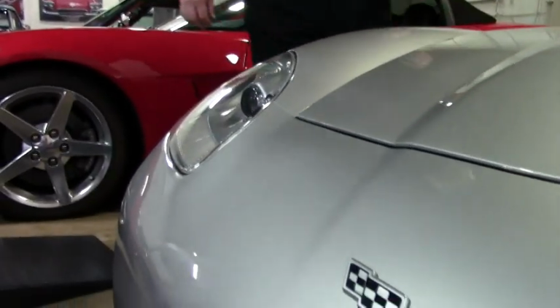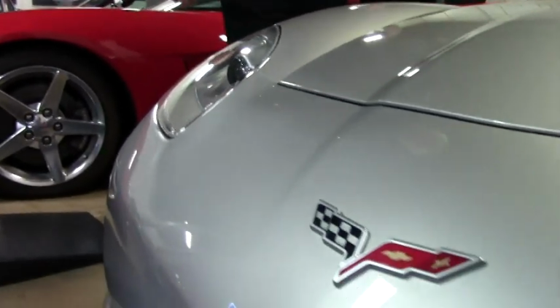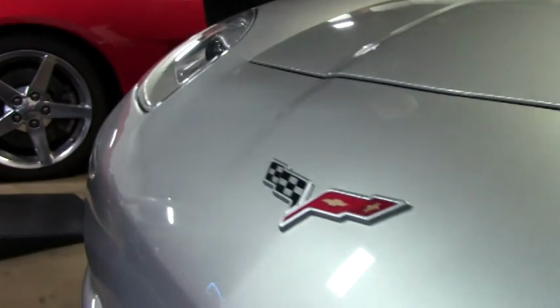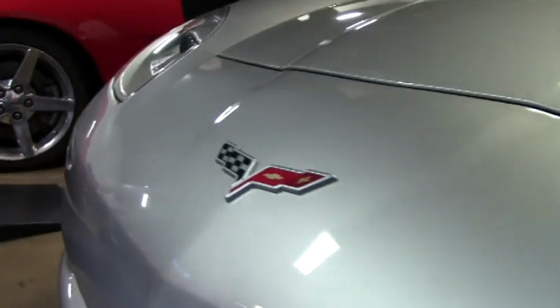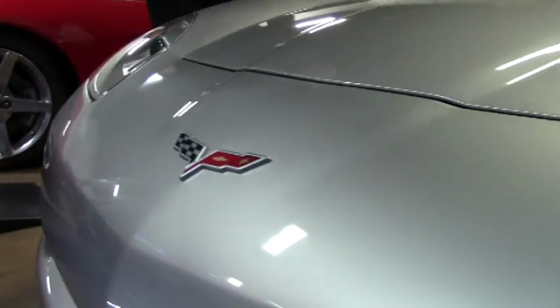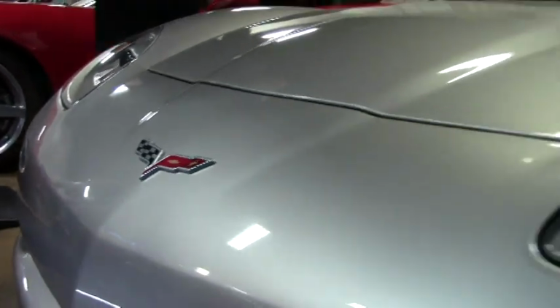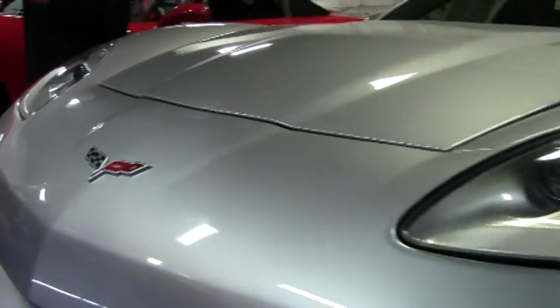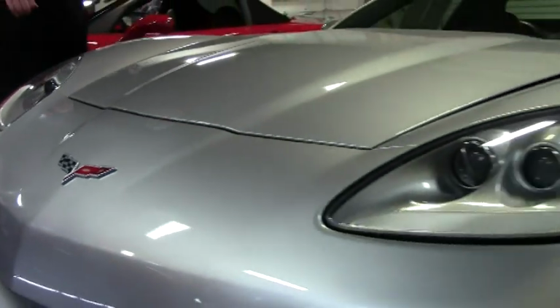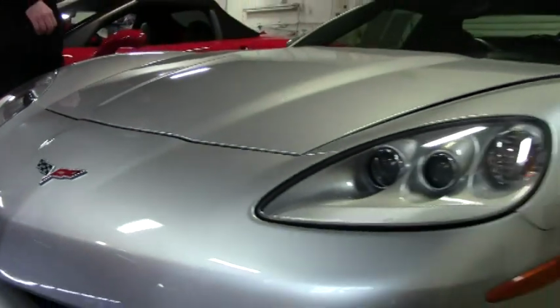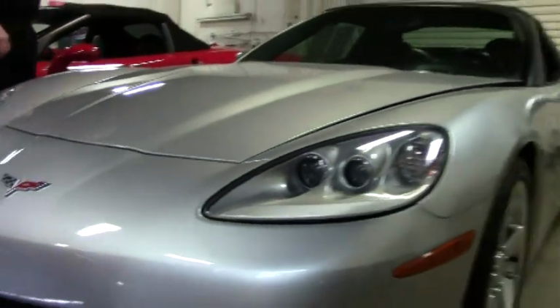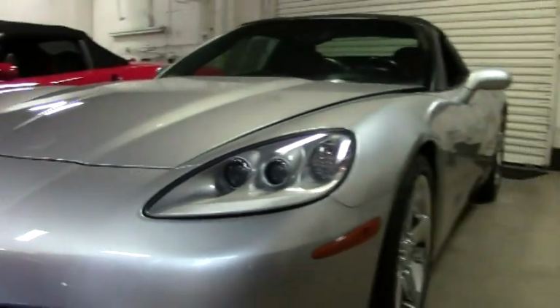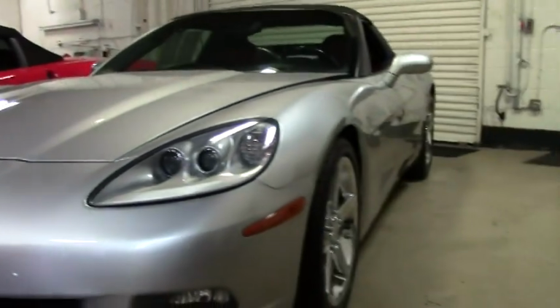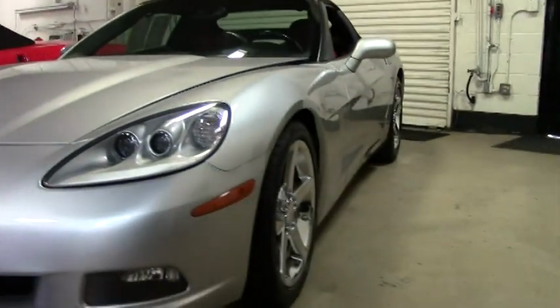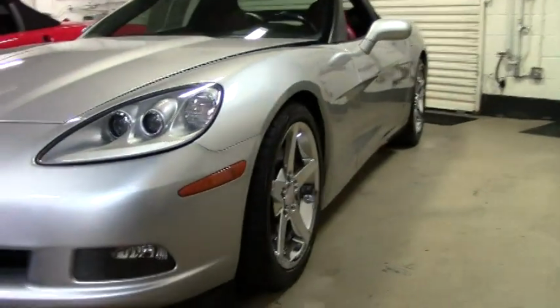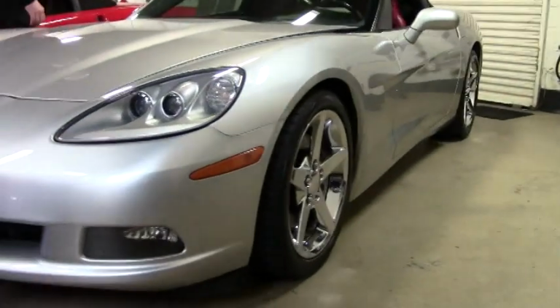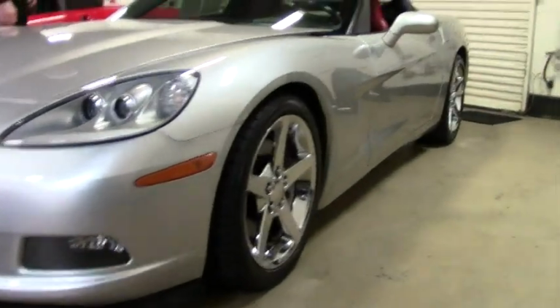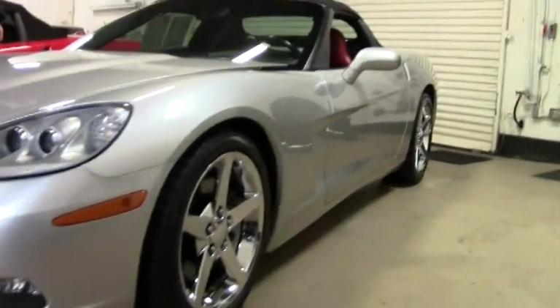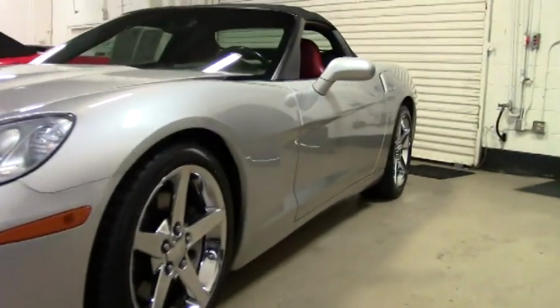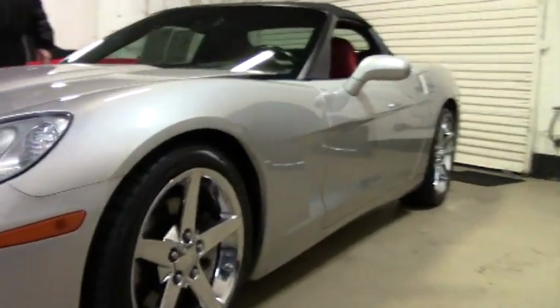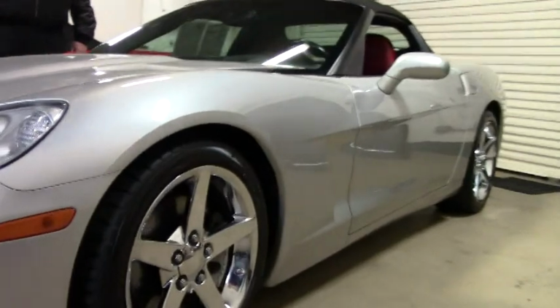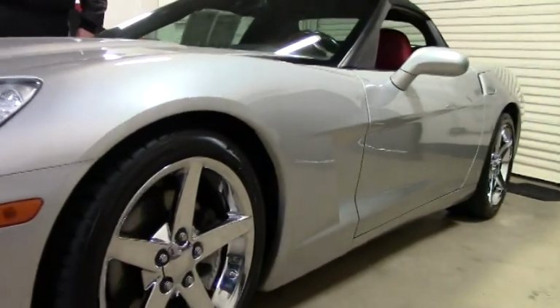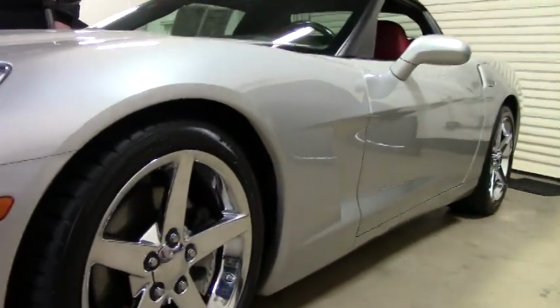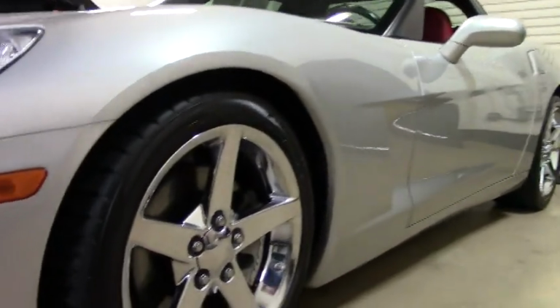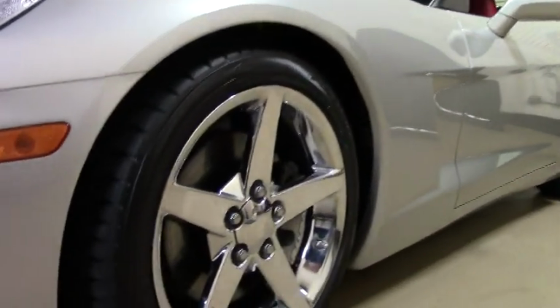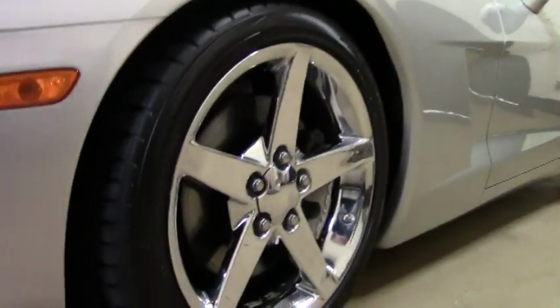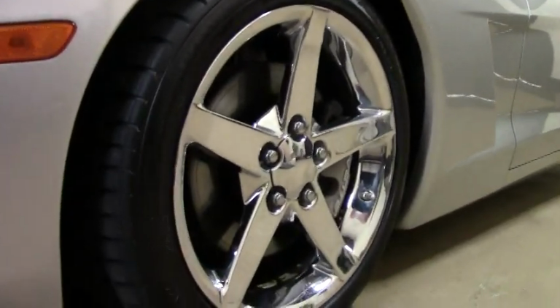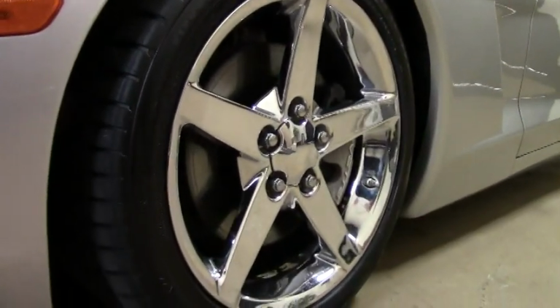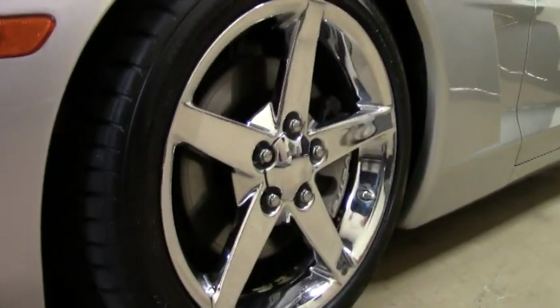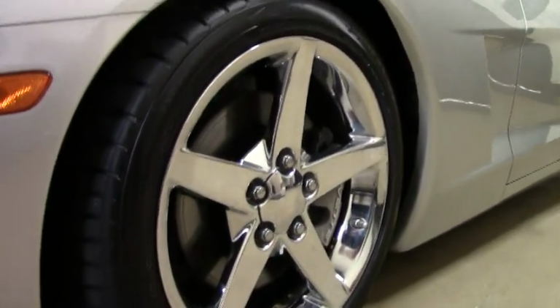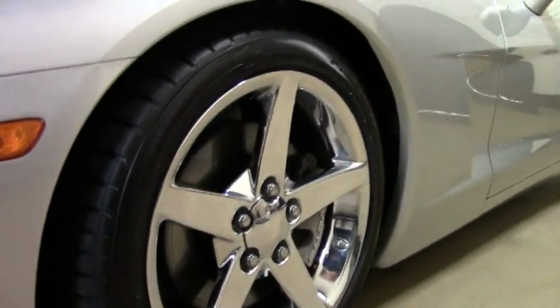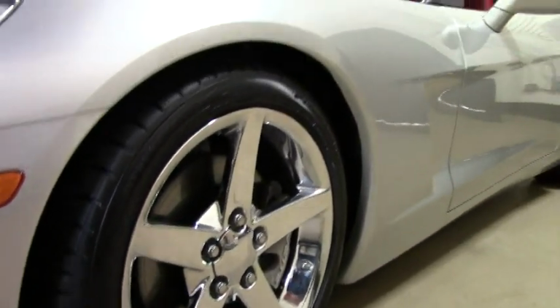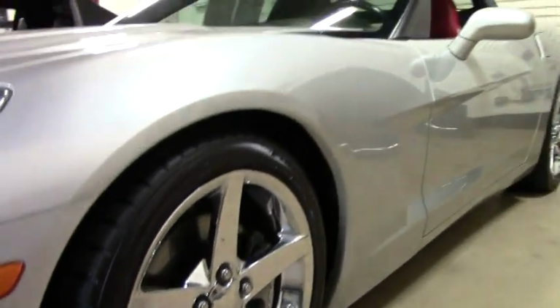We're talking basically silver with red interior. We definitely have the chrome wheels.